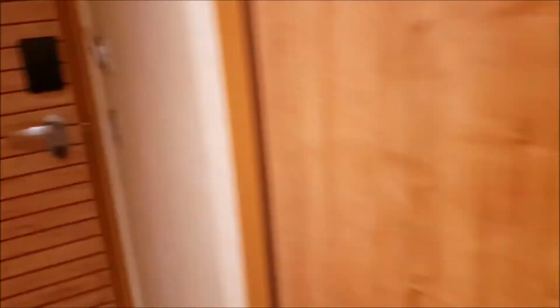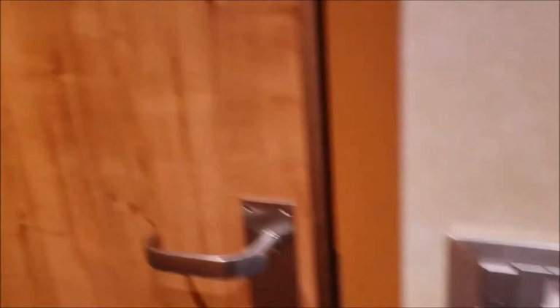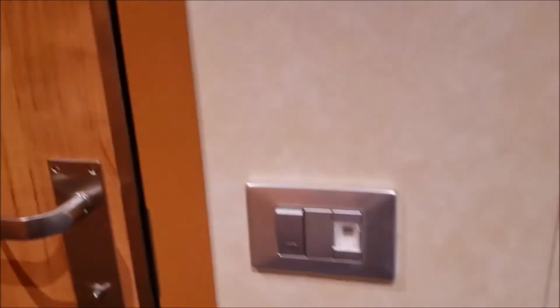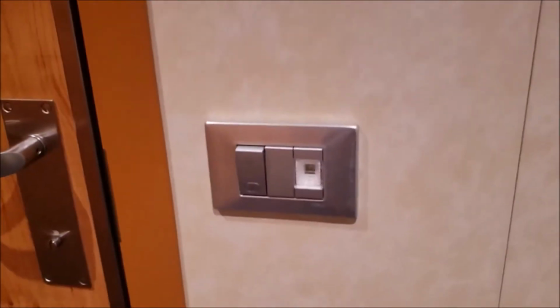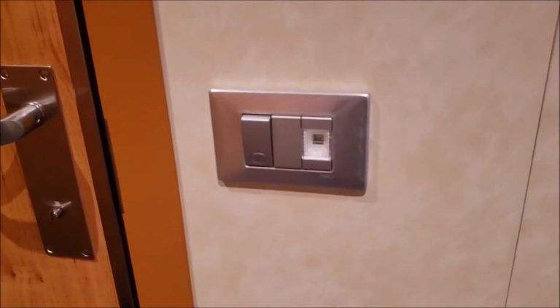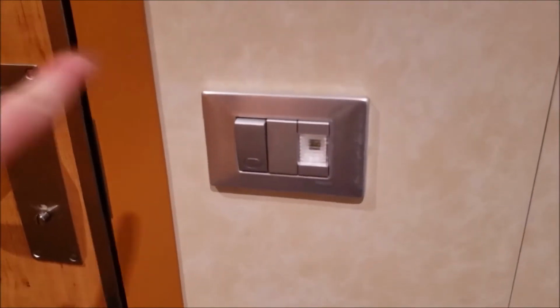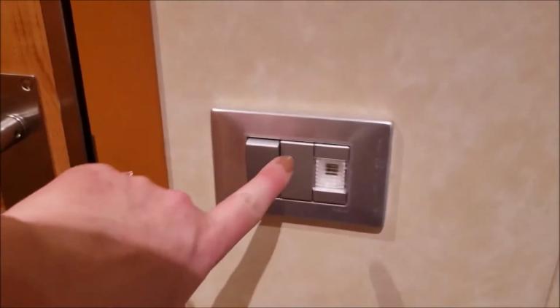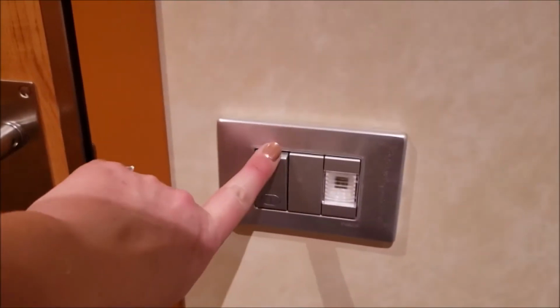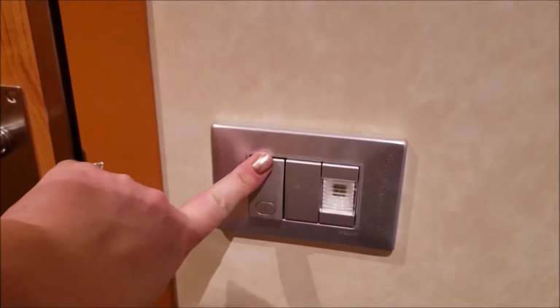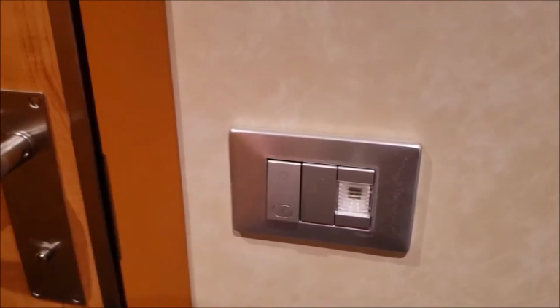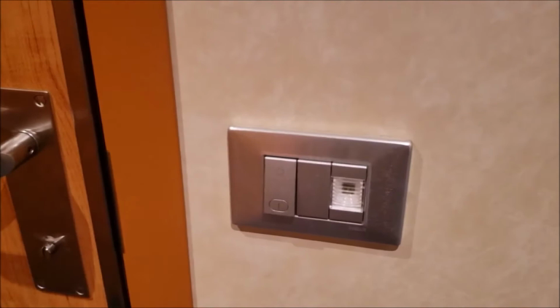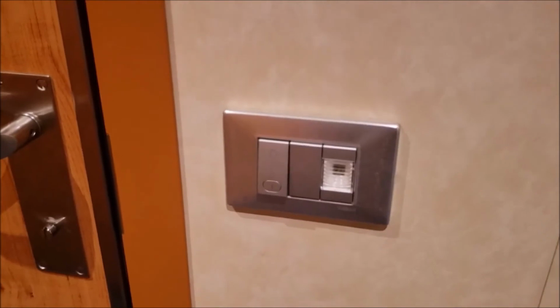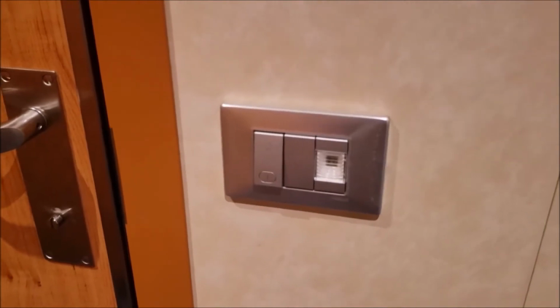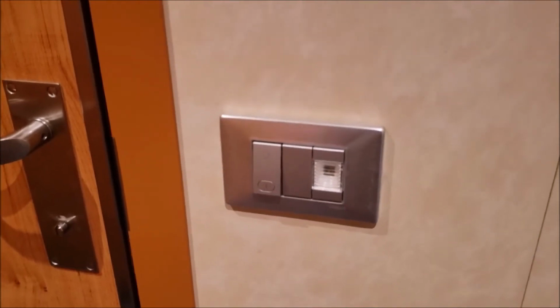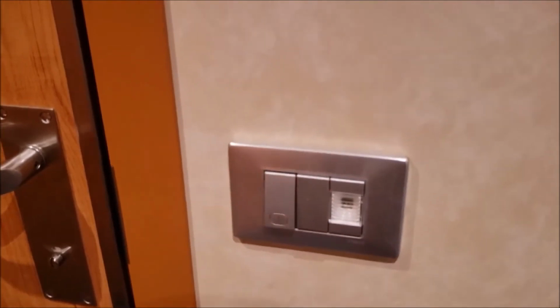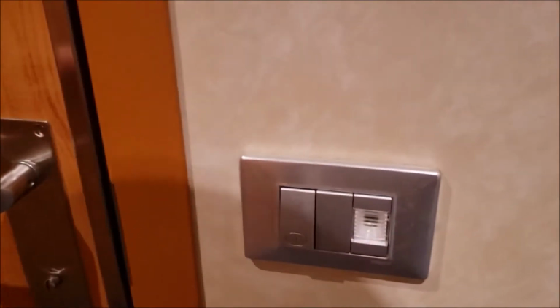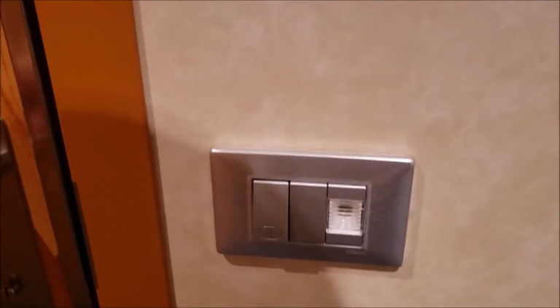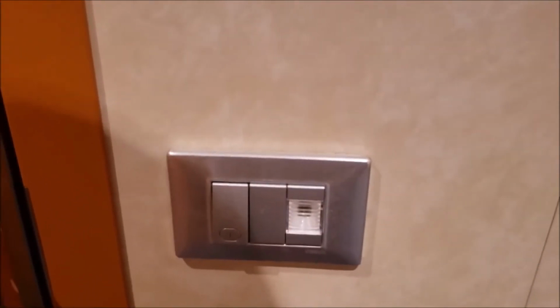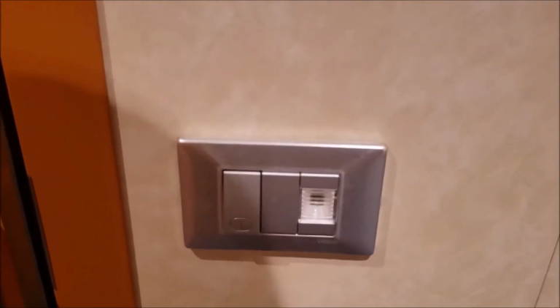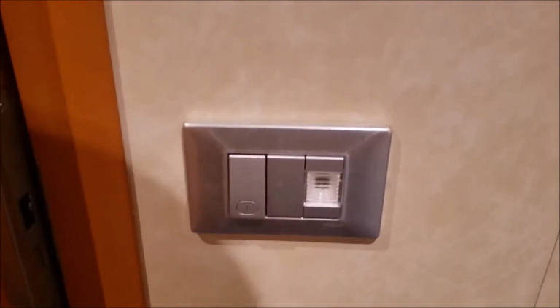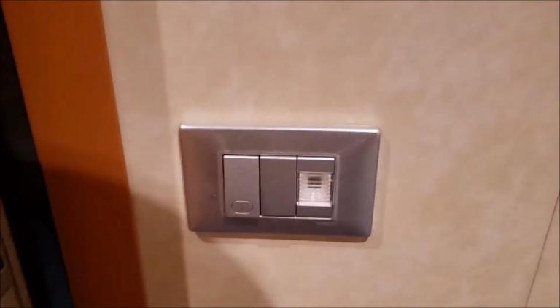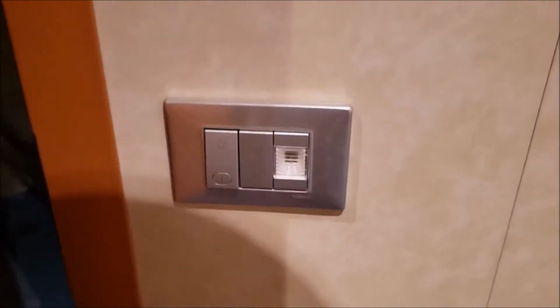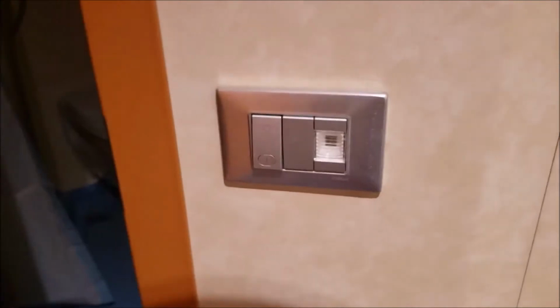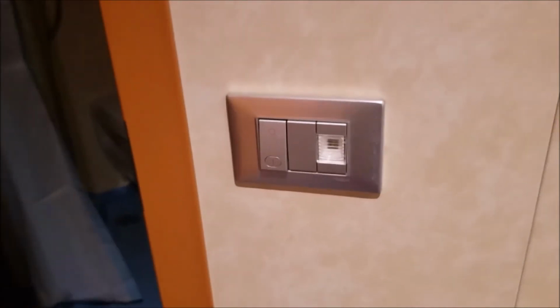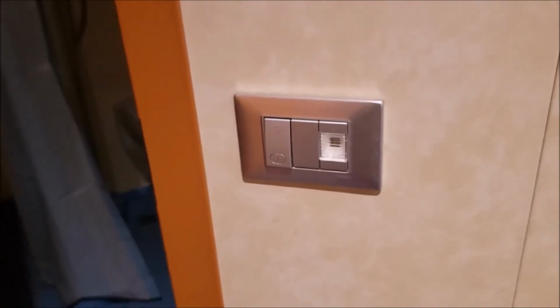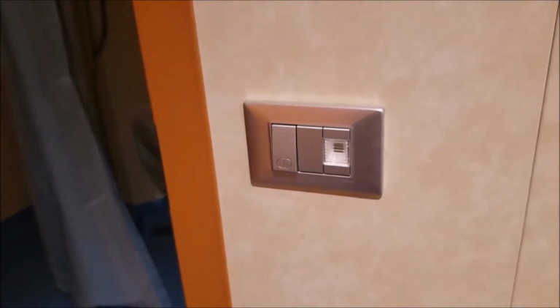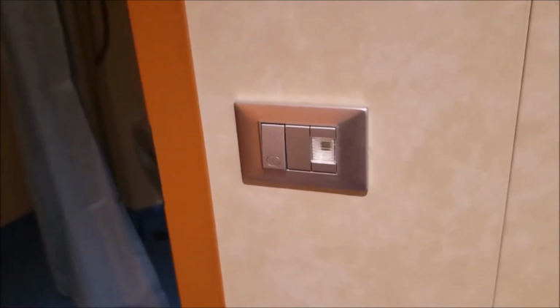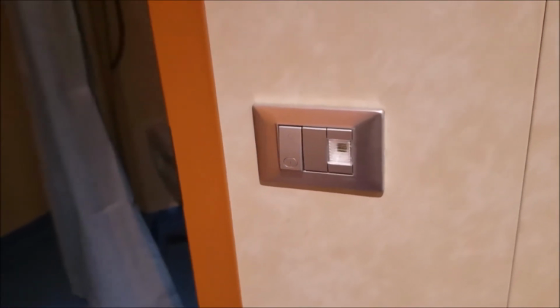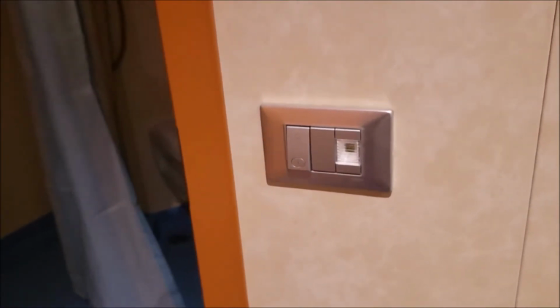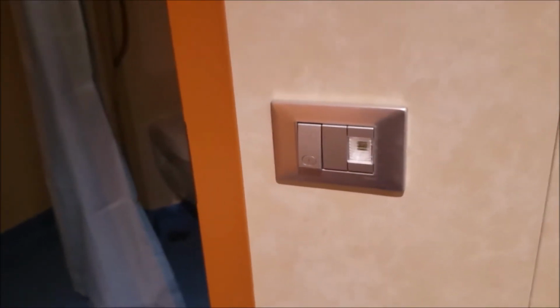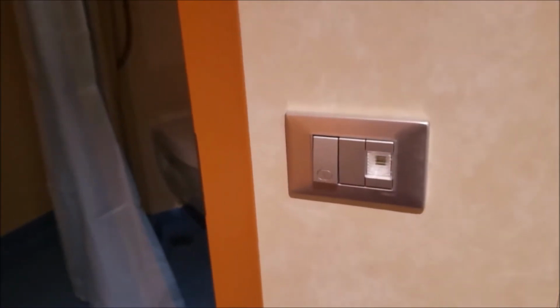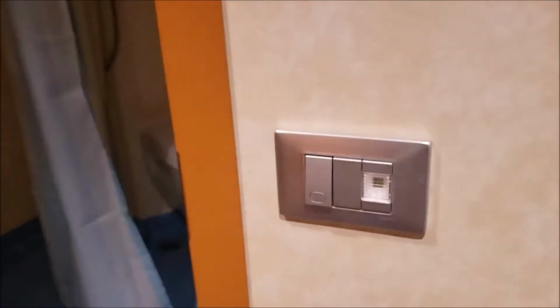A word of warning about the bathroom — there is a light switch on the outside to turn it on. It gives a lot of light, especially at night, so my recommendation is to get those little battery-operated LED candles and put them in your bathroom for that time.